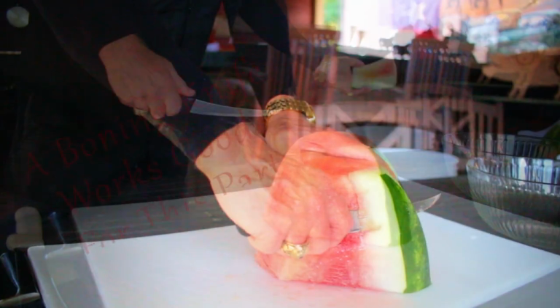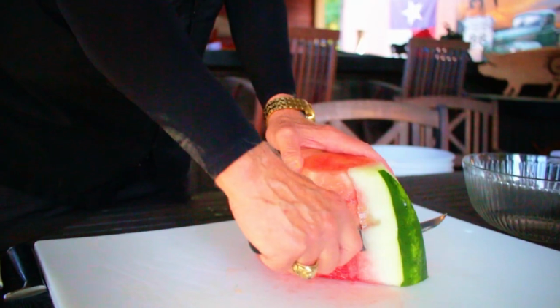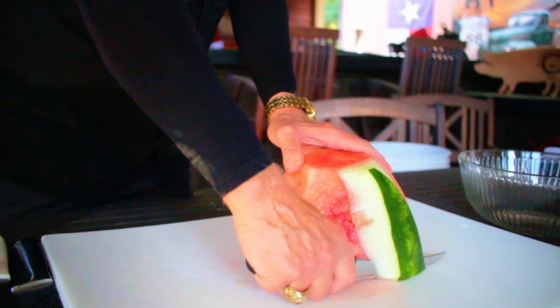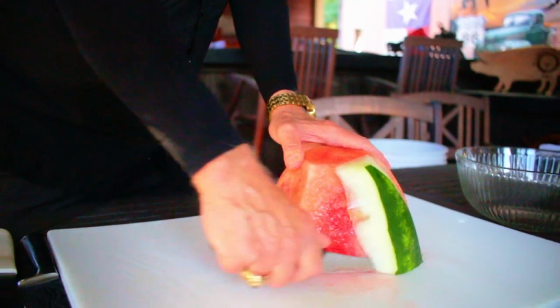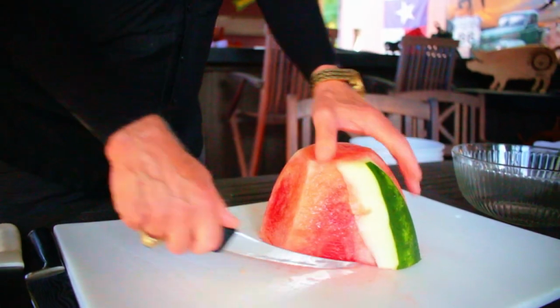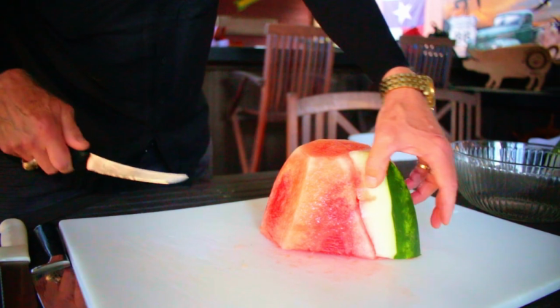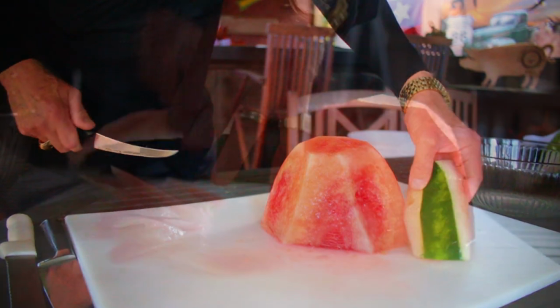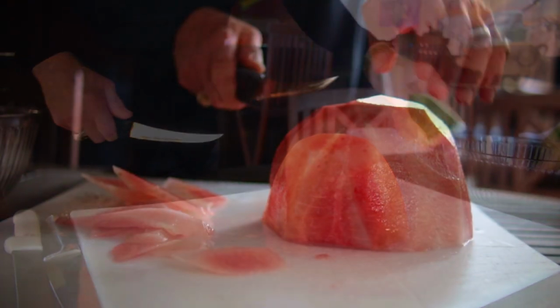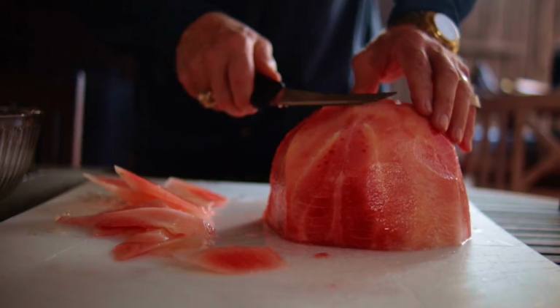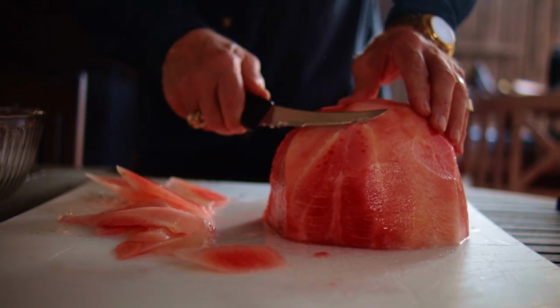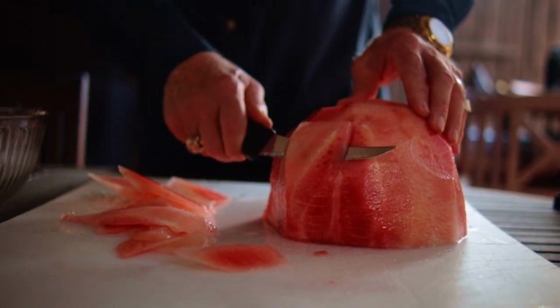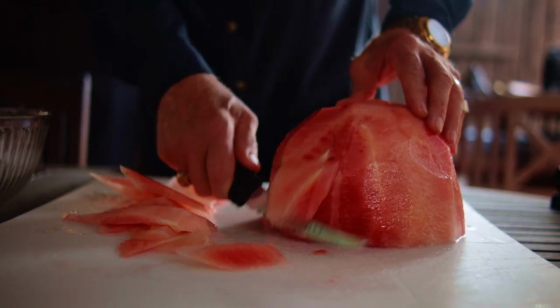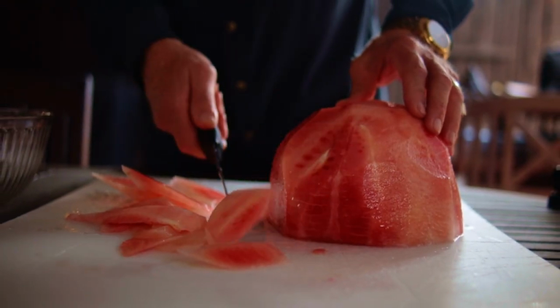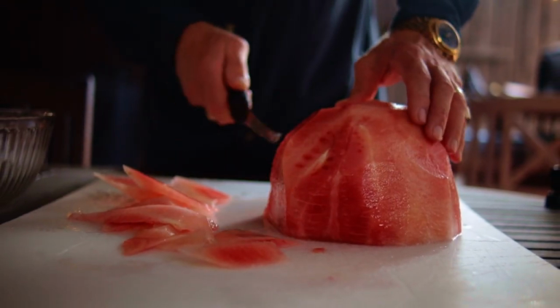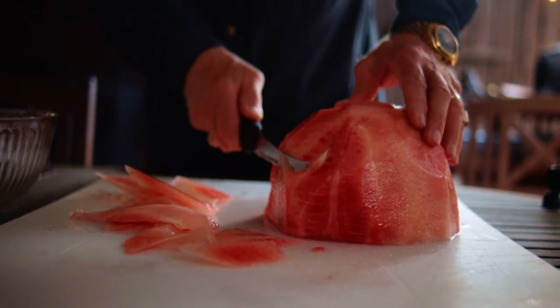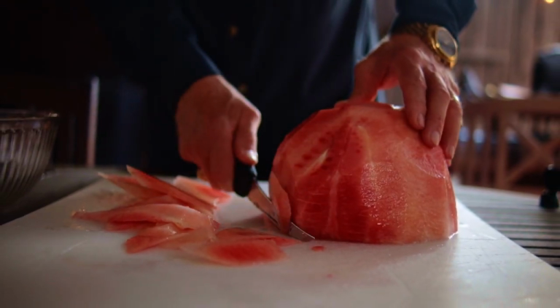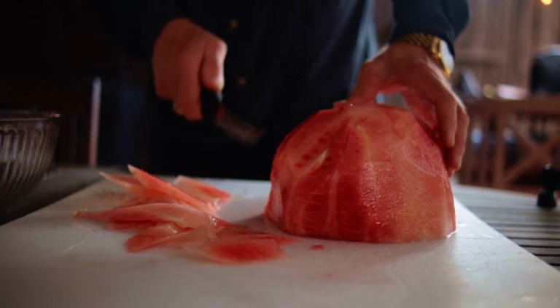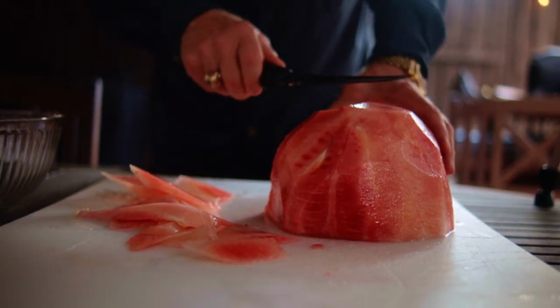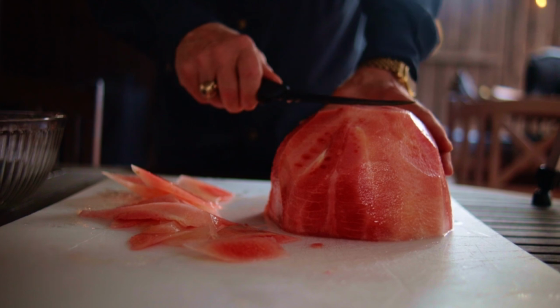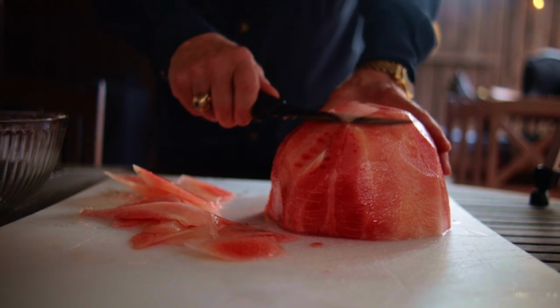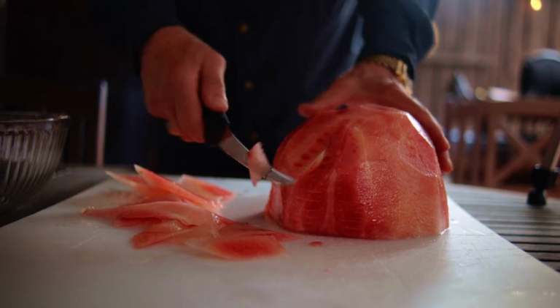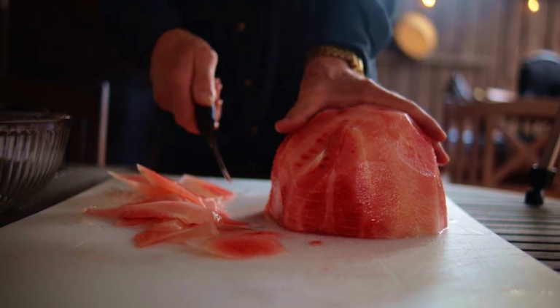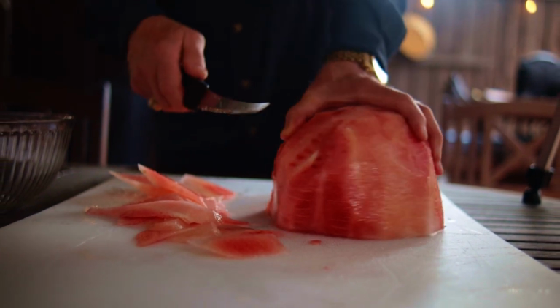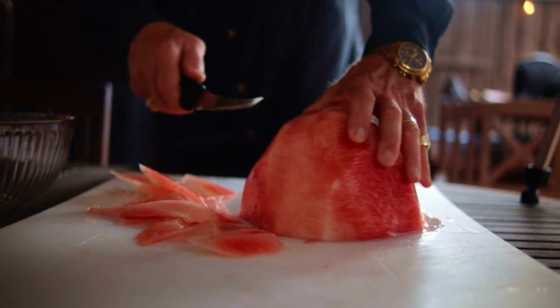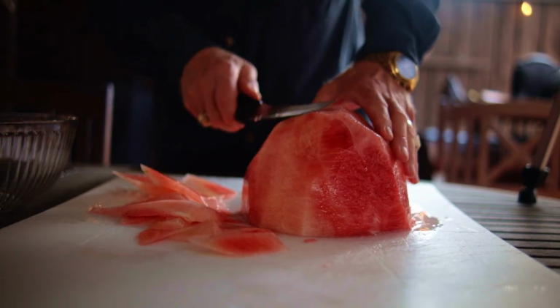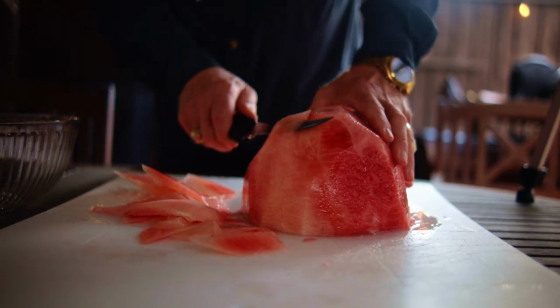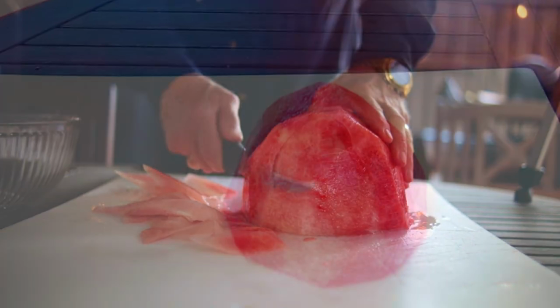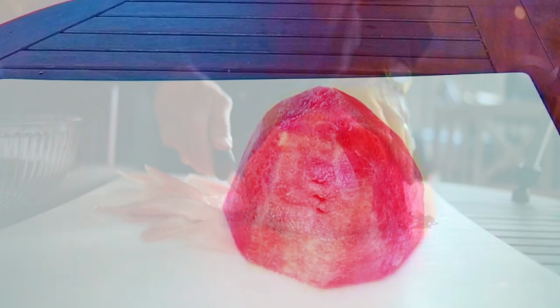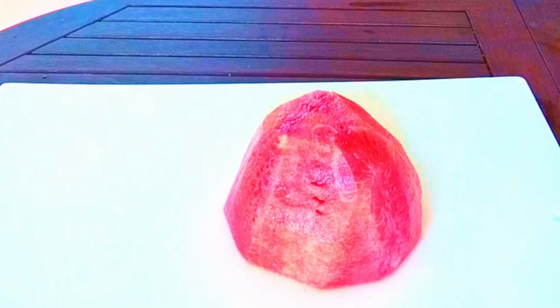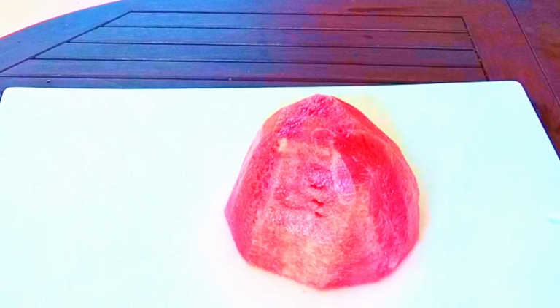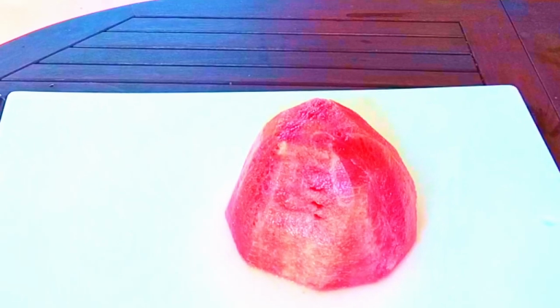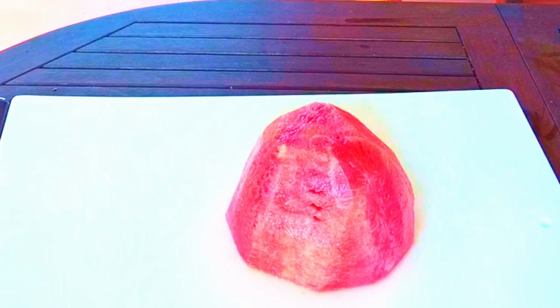Don't worry about trying to make it perfect — it'll be perfect when we finish. Now go back around the melon, trimming off all the white bits. We want to trim until there's nothing left but bright red watermelon.